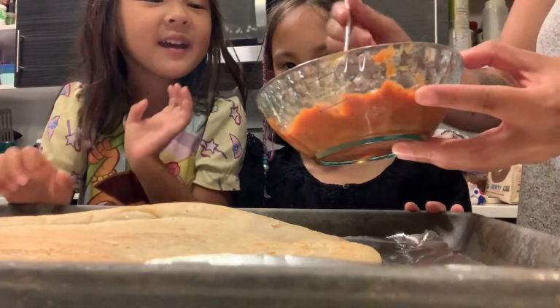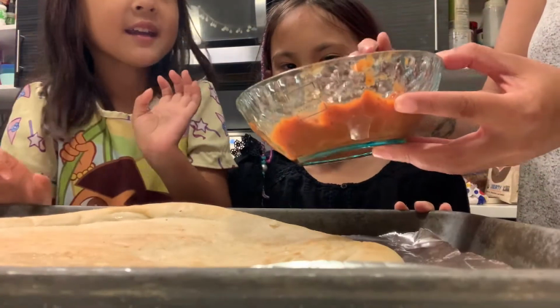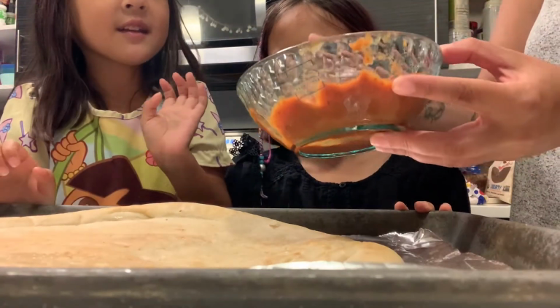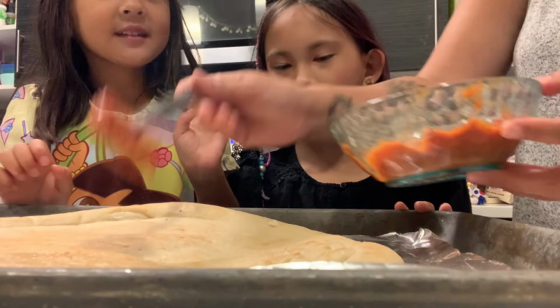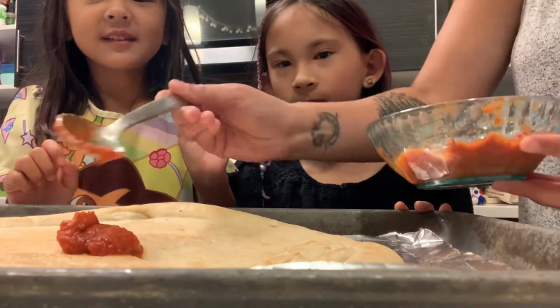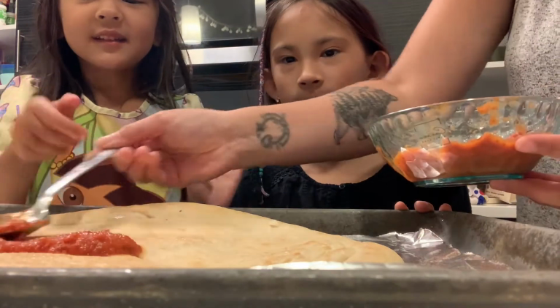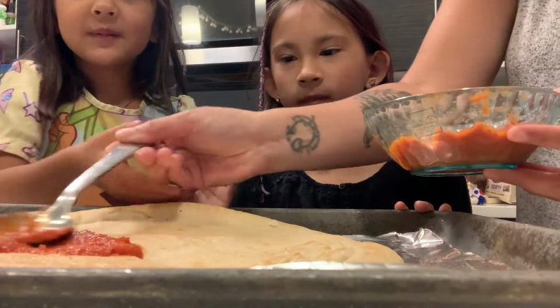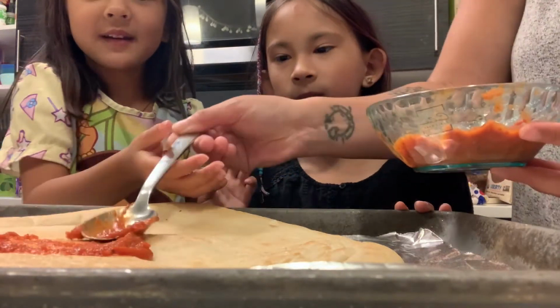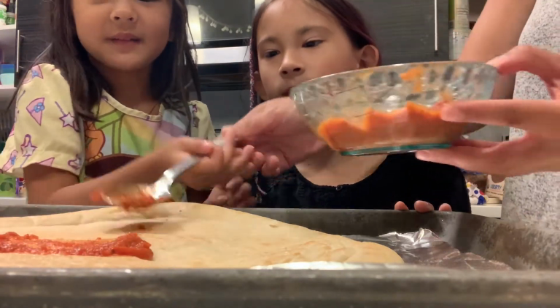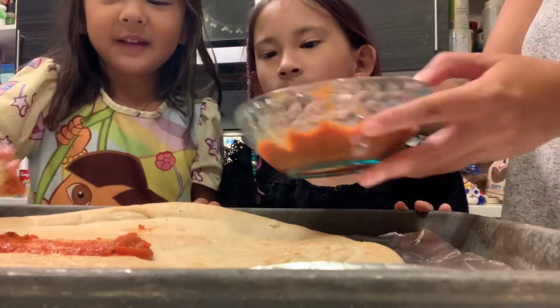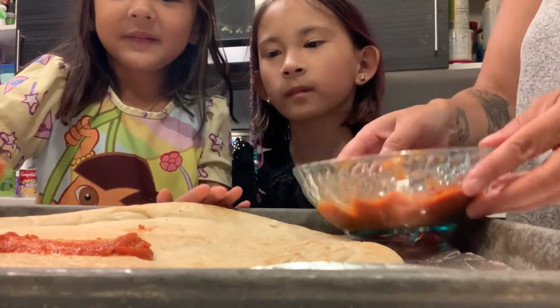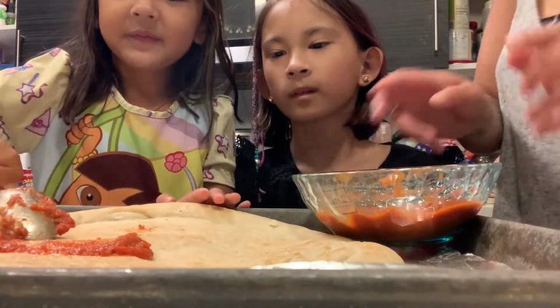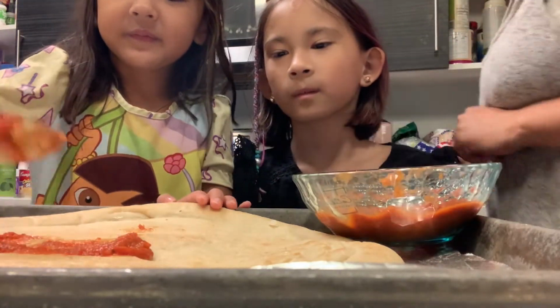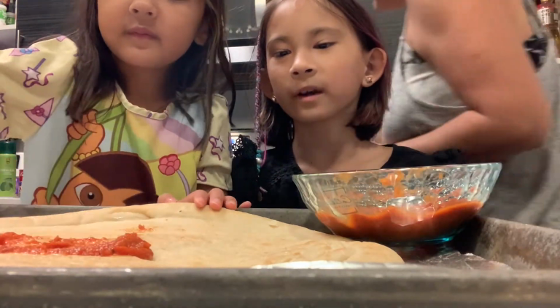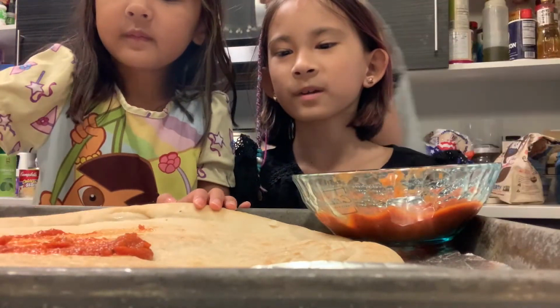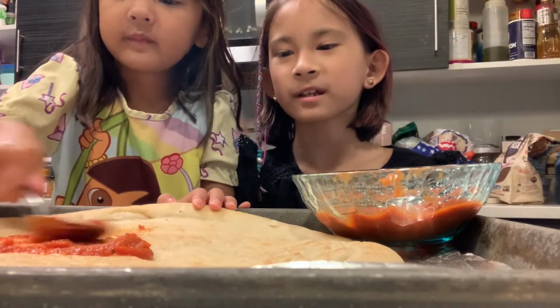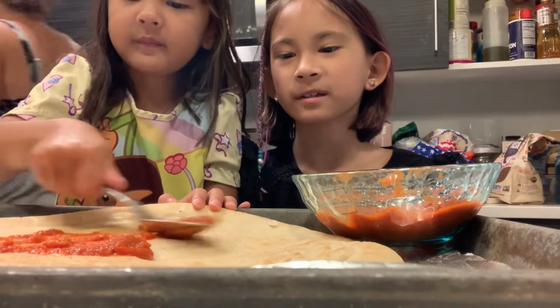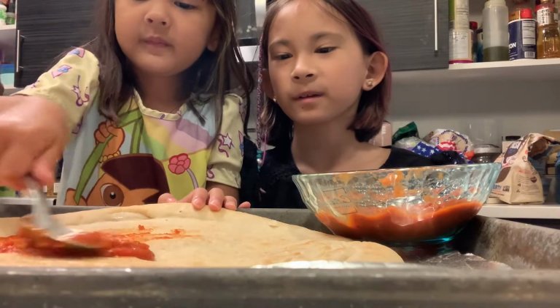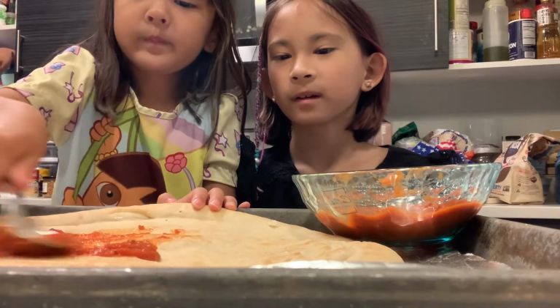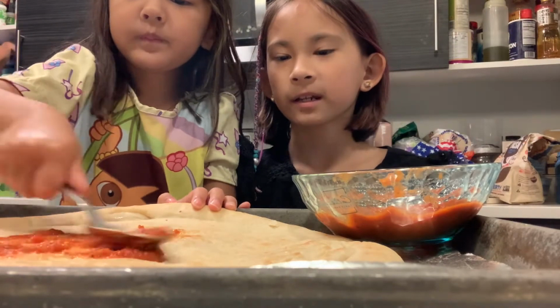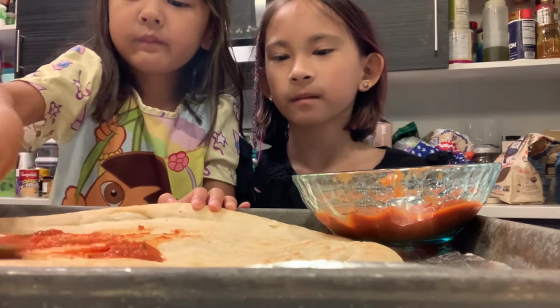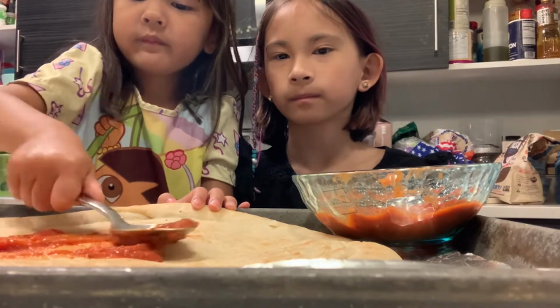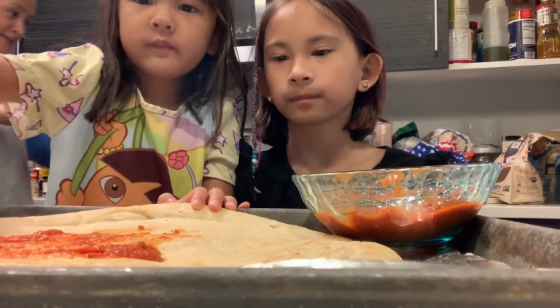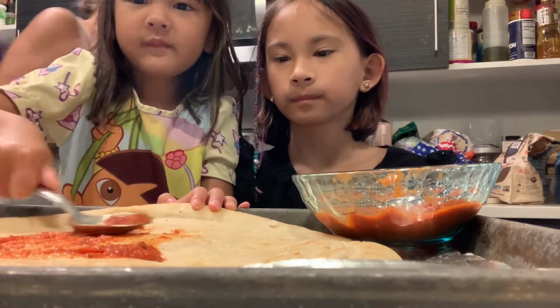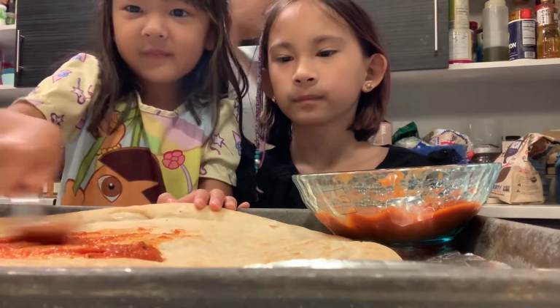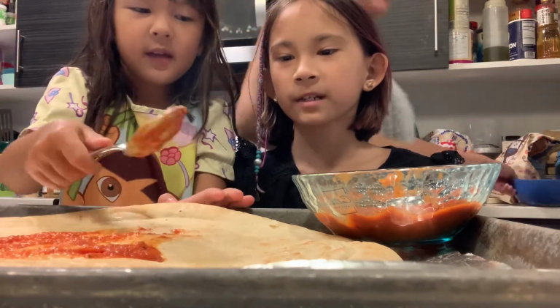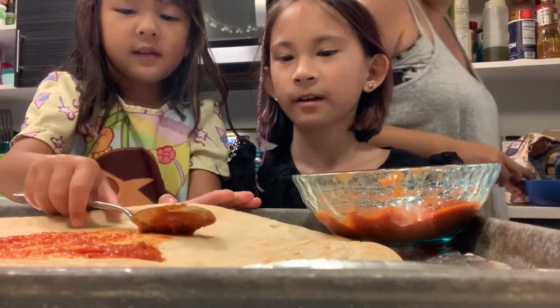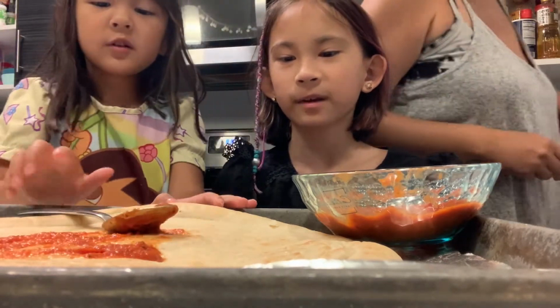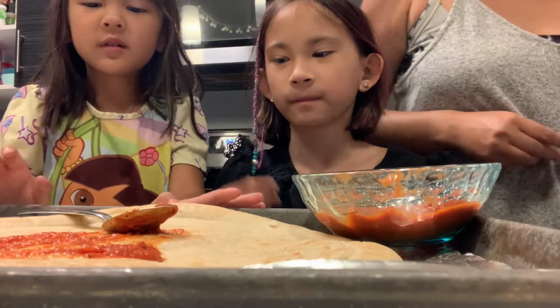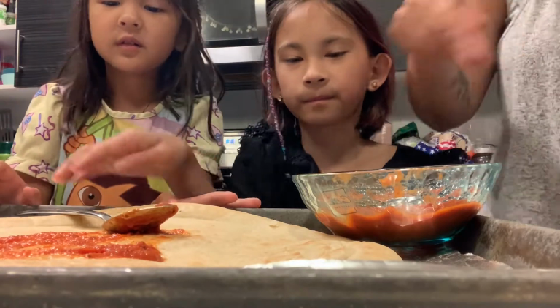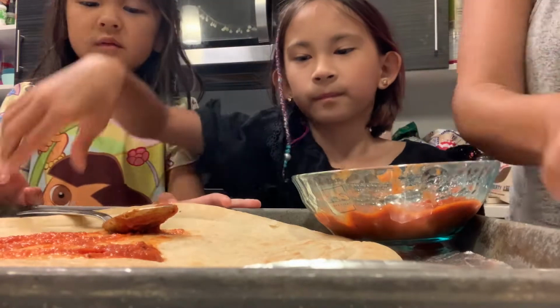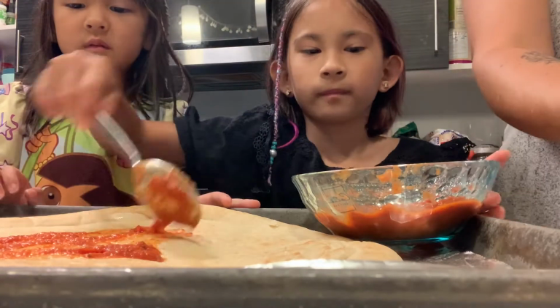Alright, so you're going to take this and spread it. Take turns. Do a pattern. Mom, I think we just need to spread as much as you can. That's not how you do it. Your turn? That's fine. Now you just do some spreading.